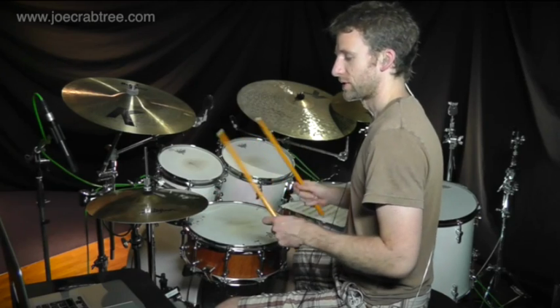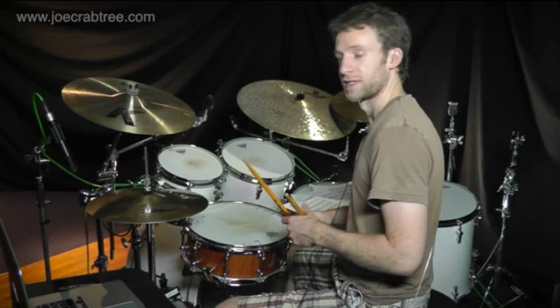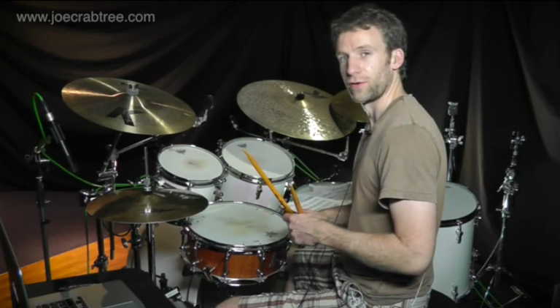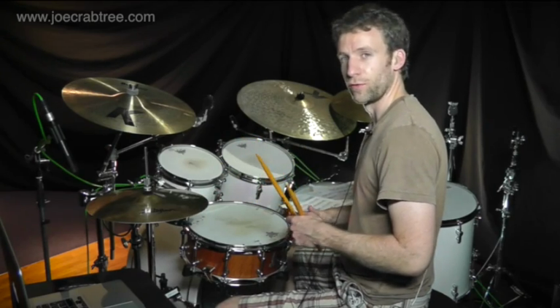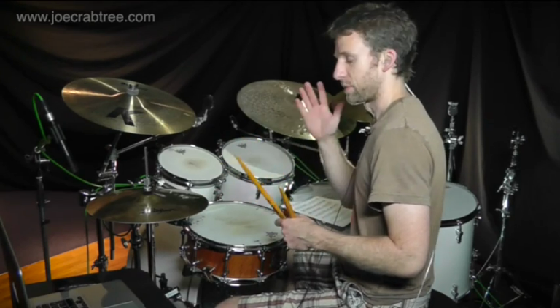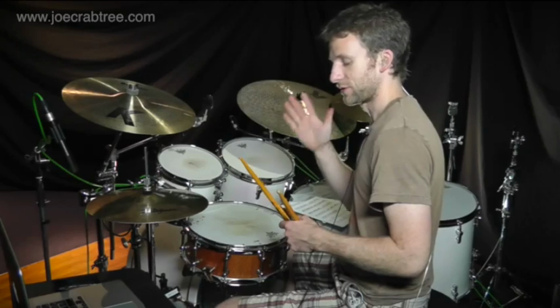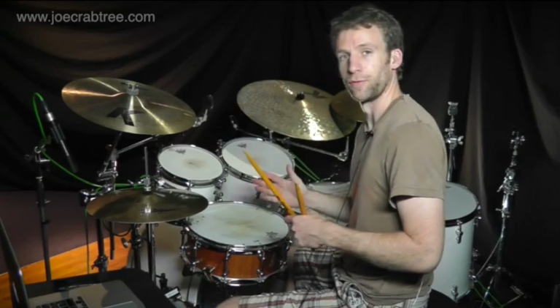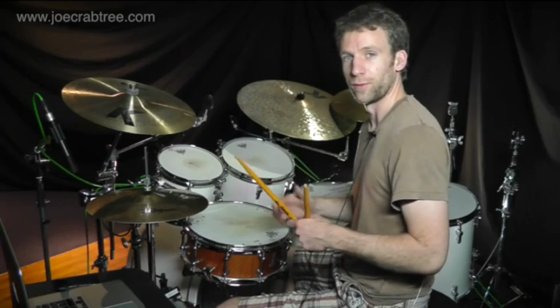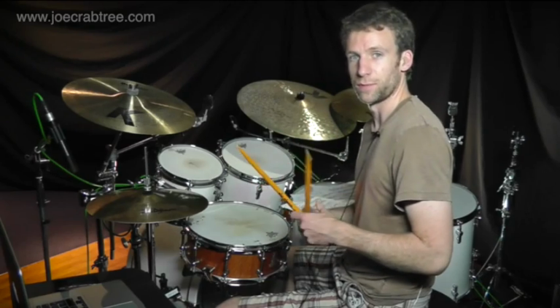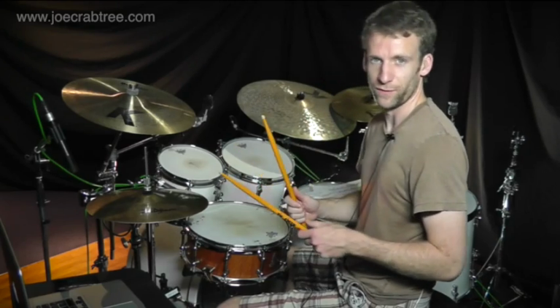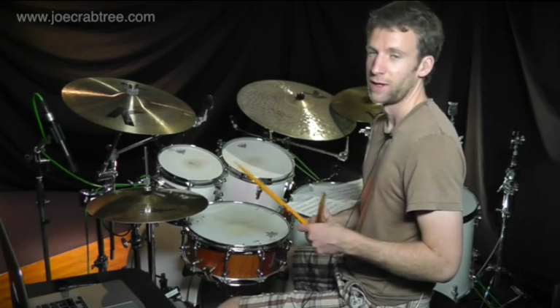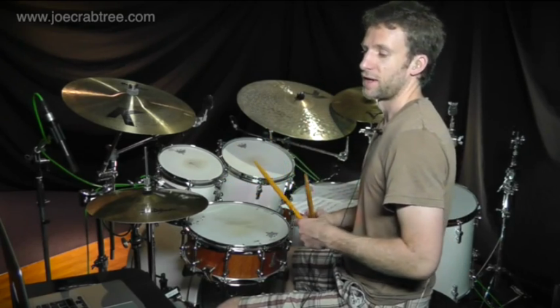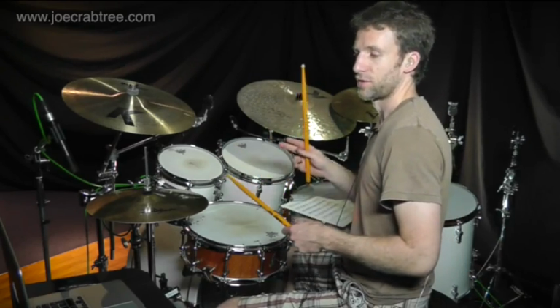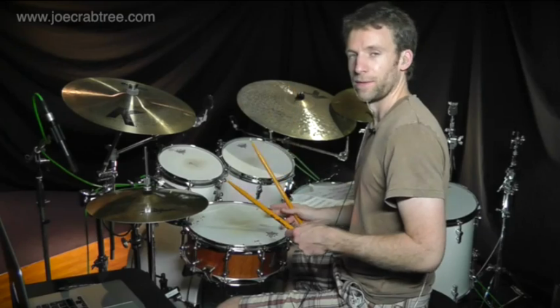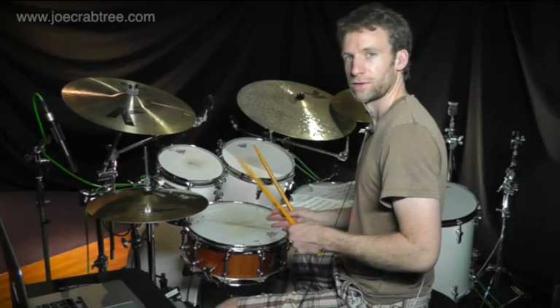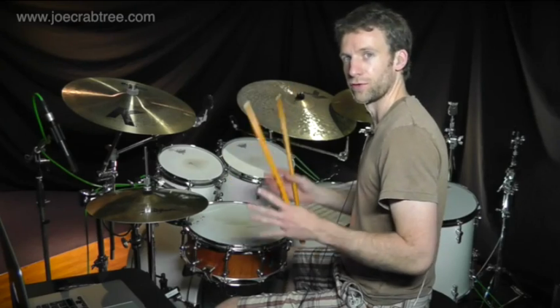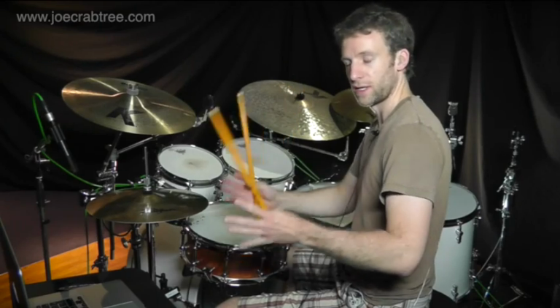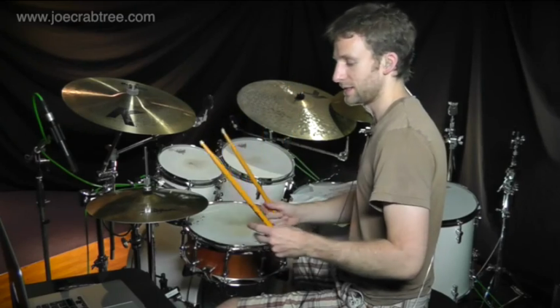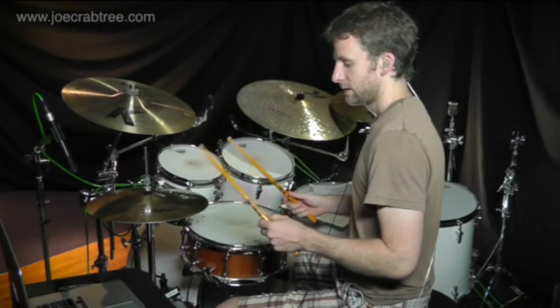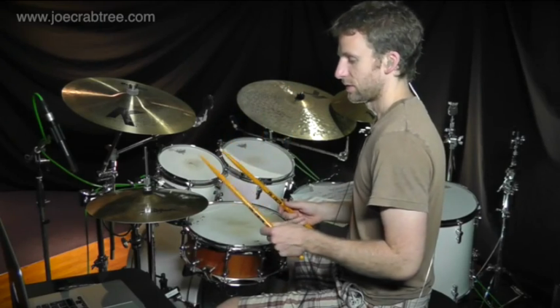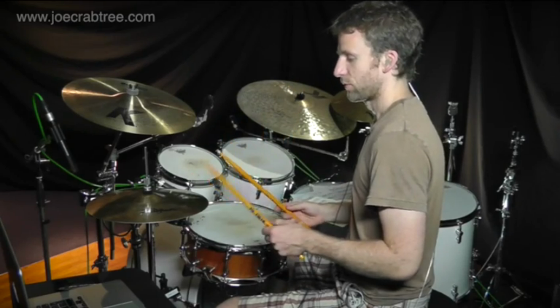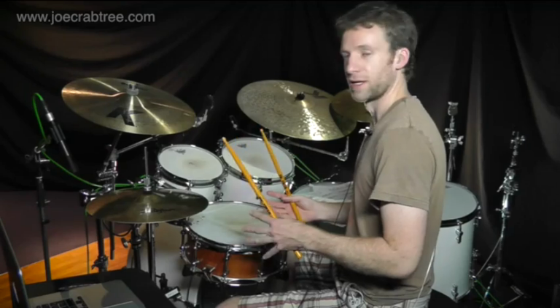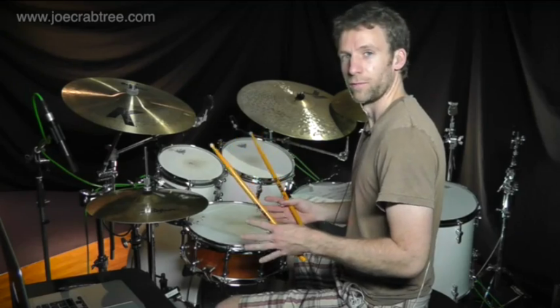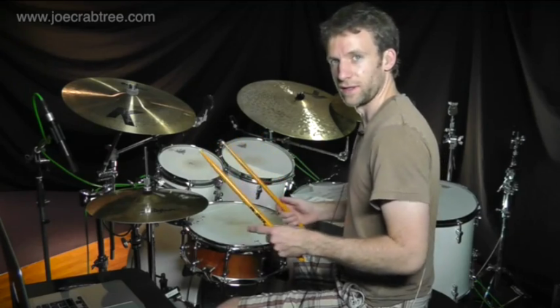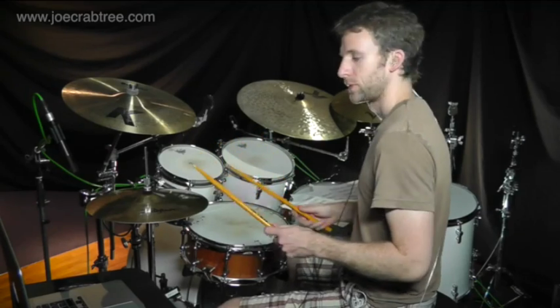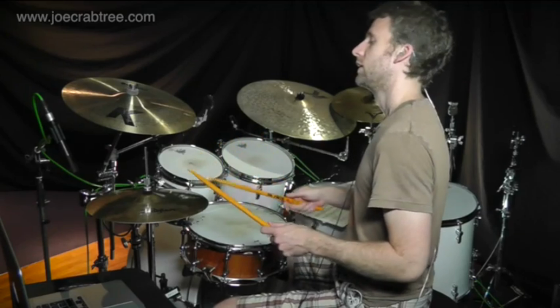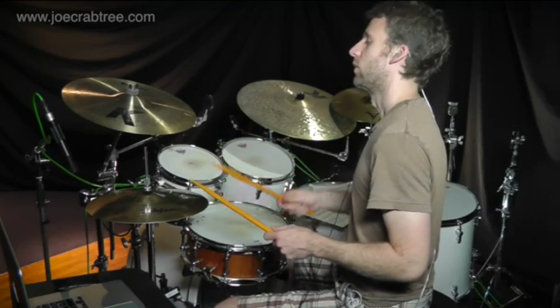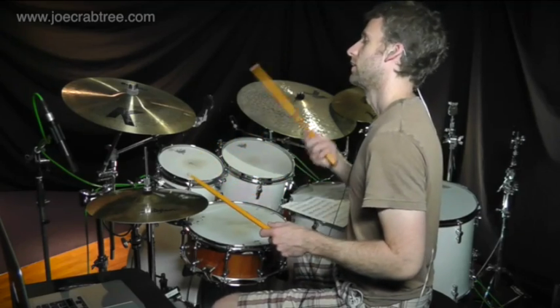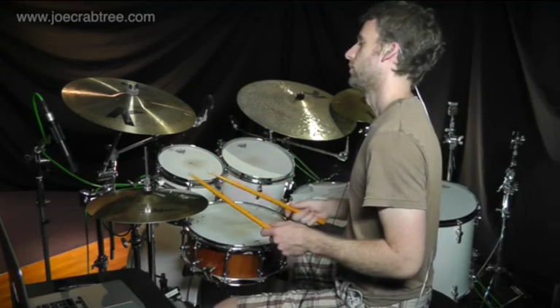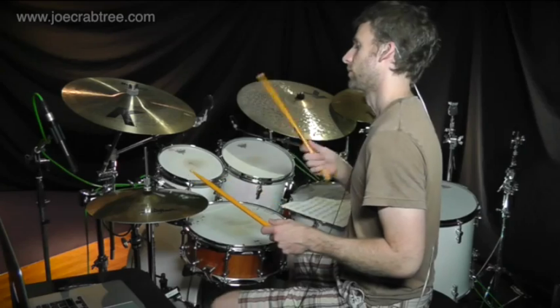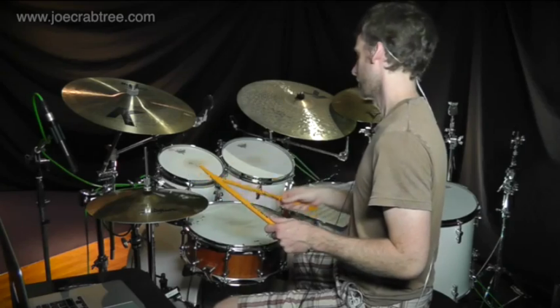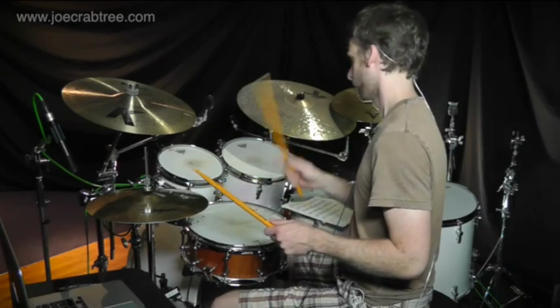This time the 16th note groove has a backbeat on 2 and 4, whereas in the previous video the accent was on the 3. So the straight ahead 16th groove that we begin with is this.